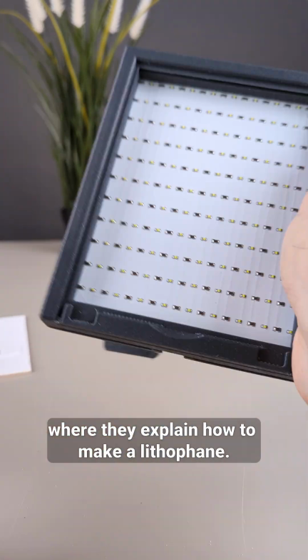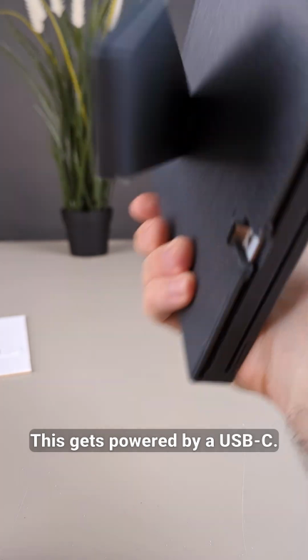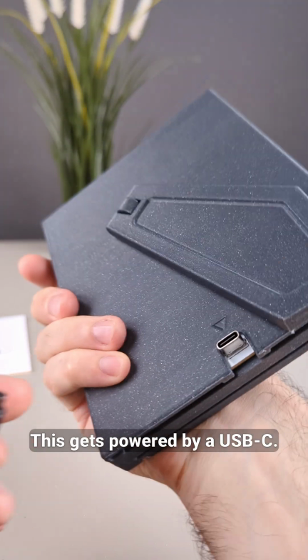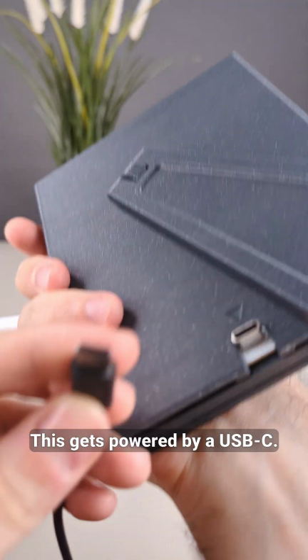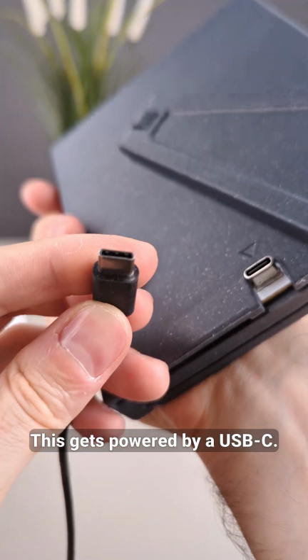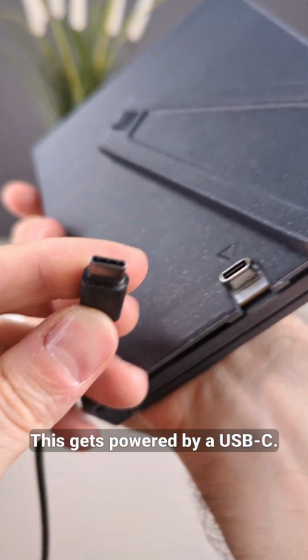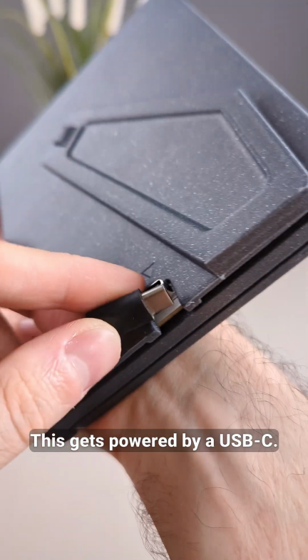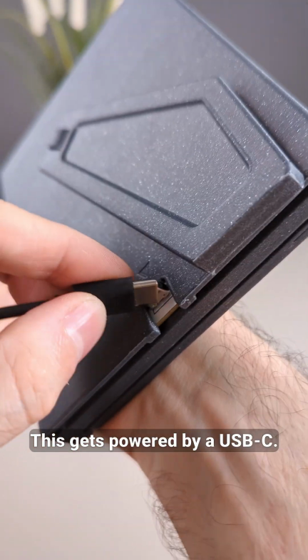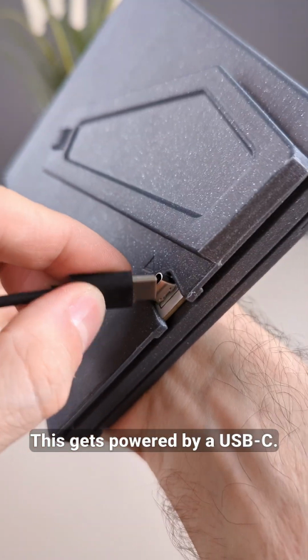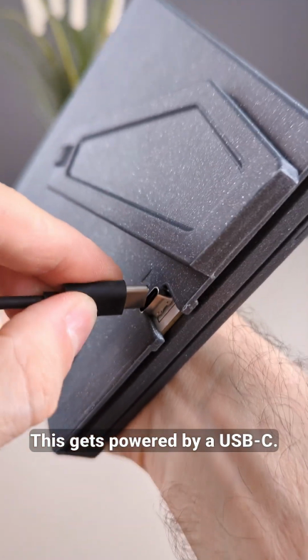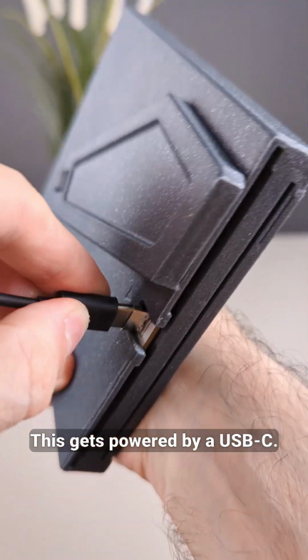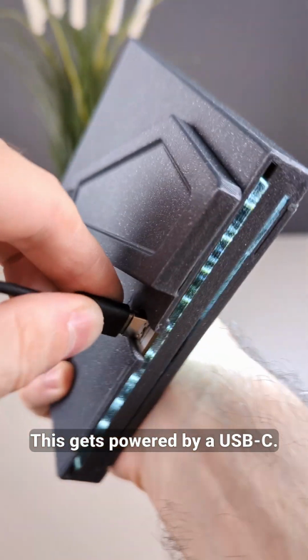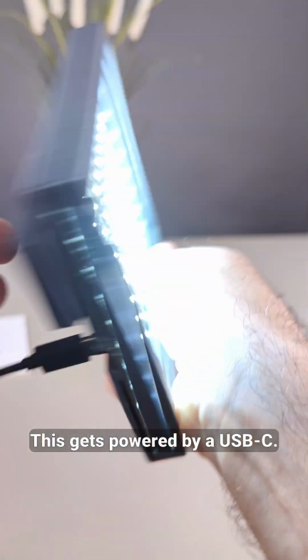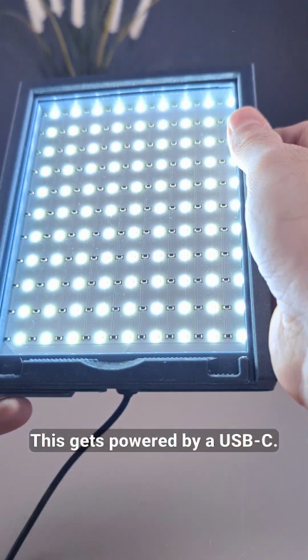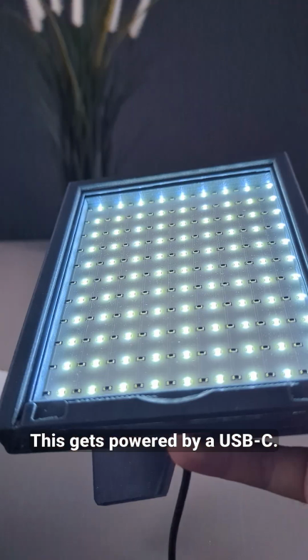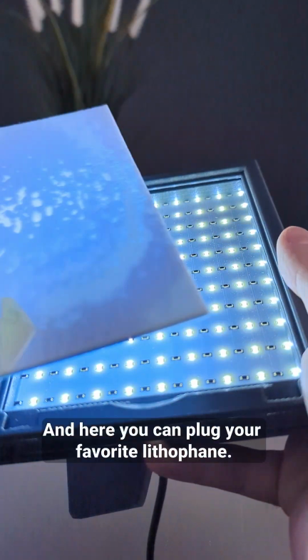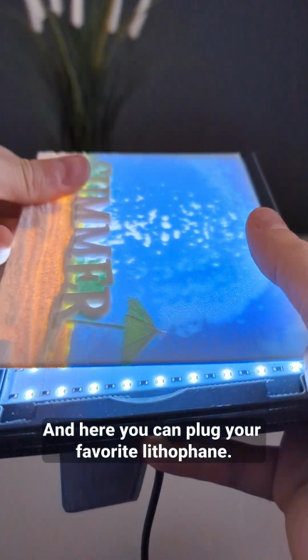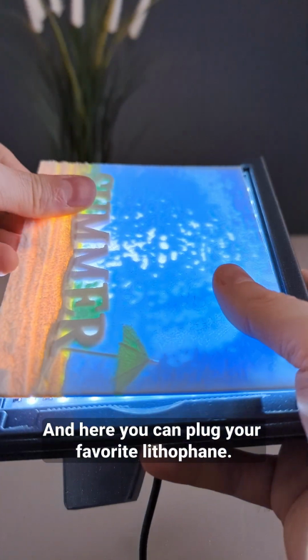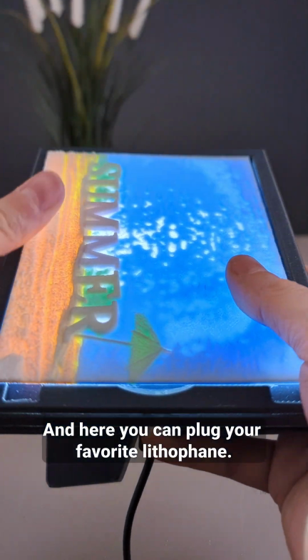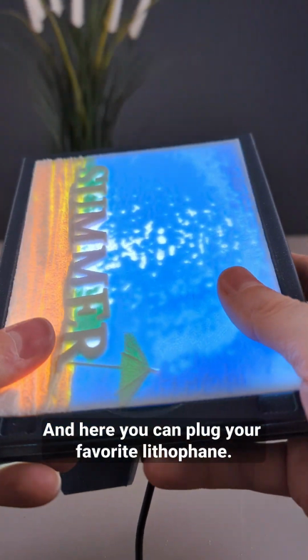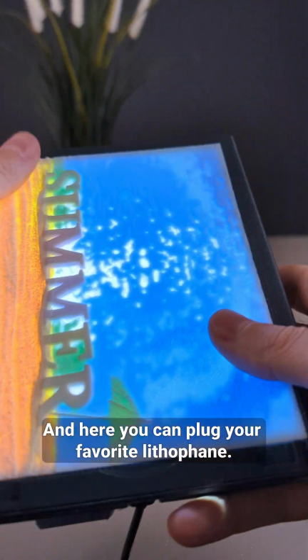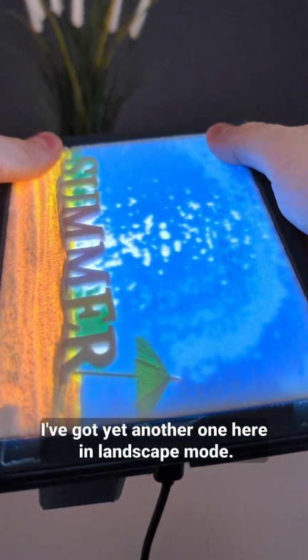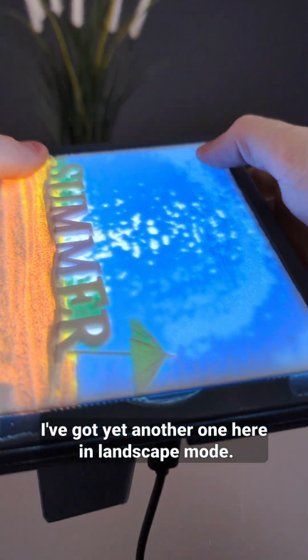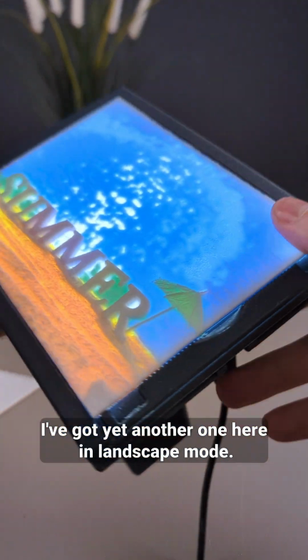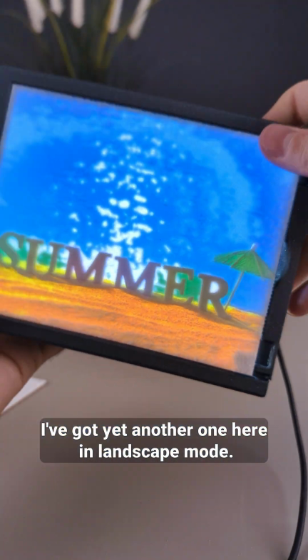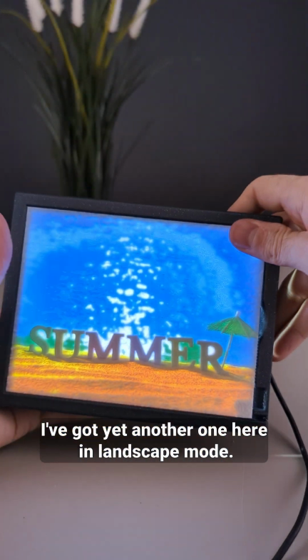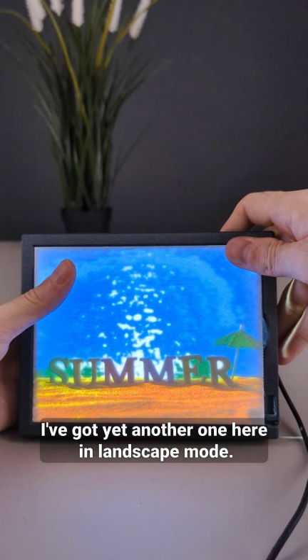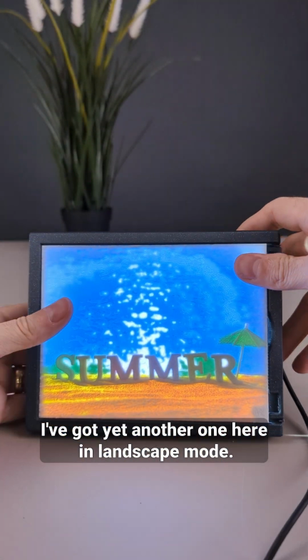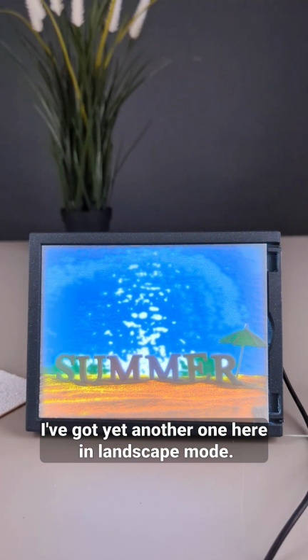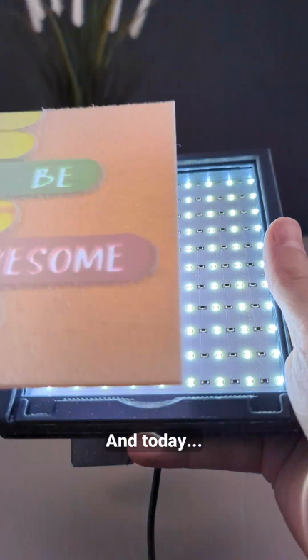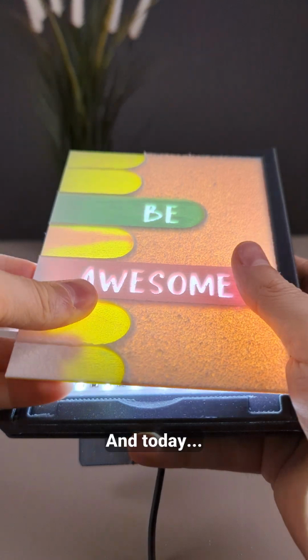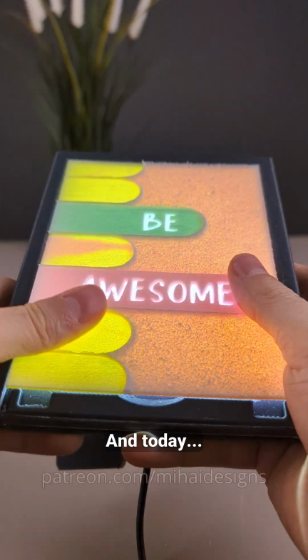This gets powered via USB-C. And here you can plug your favorite lithophane. I've got yet another one here in landscape mode. And today...